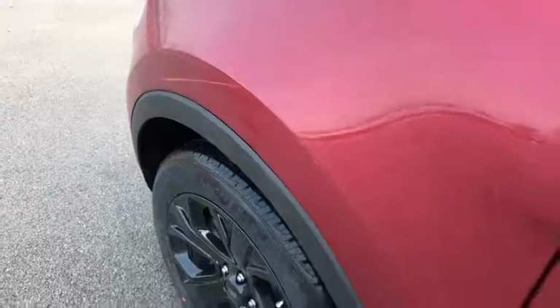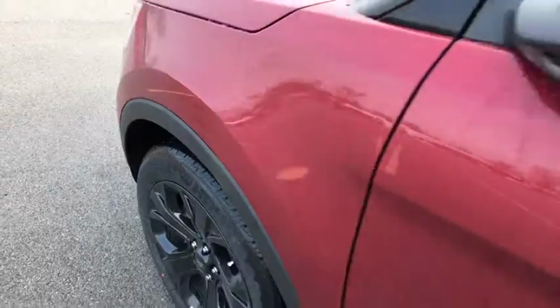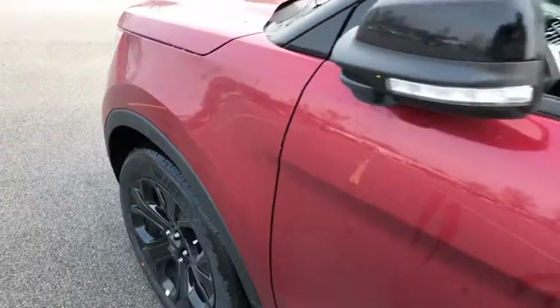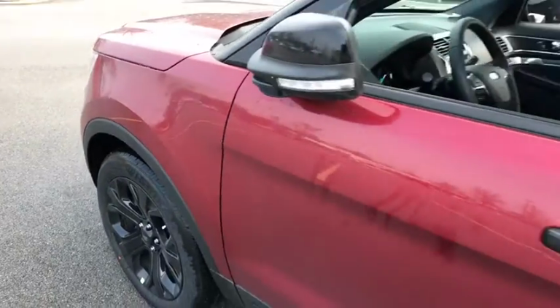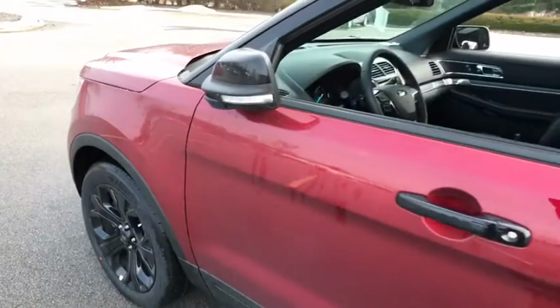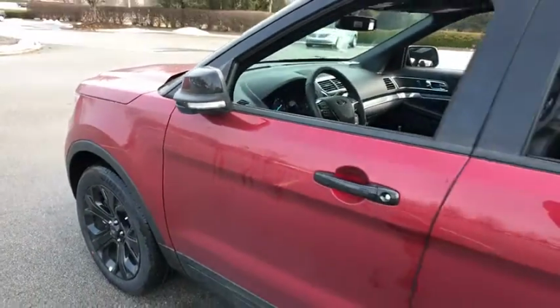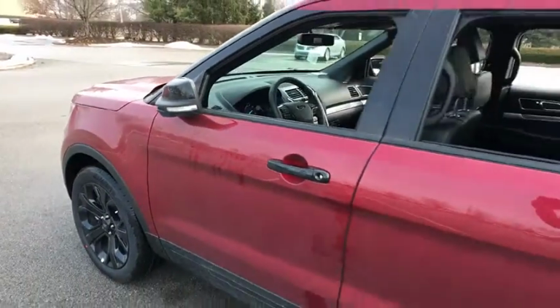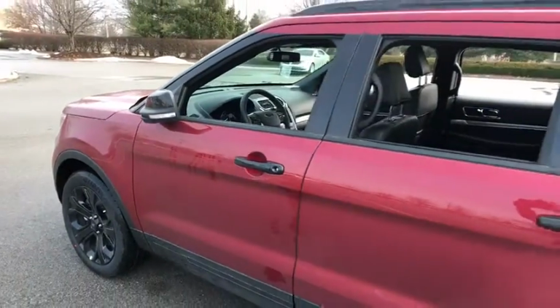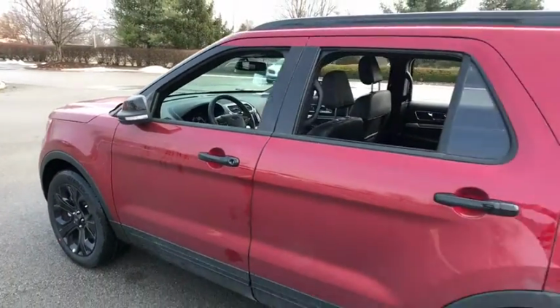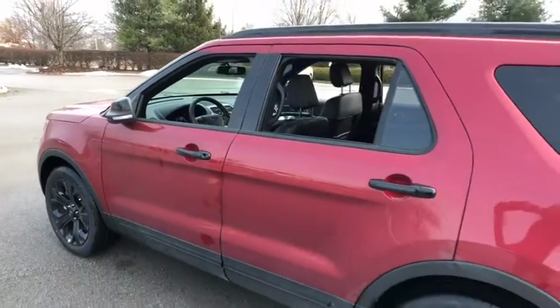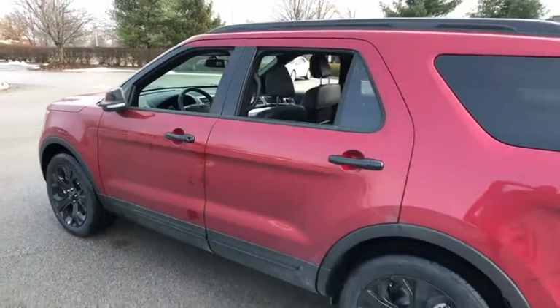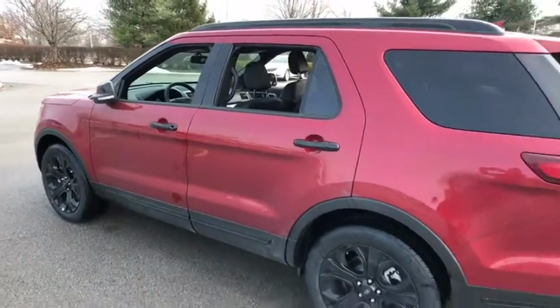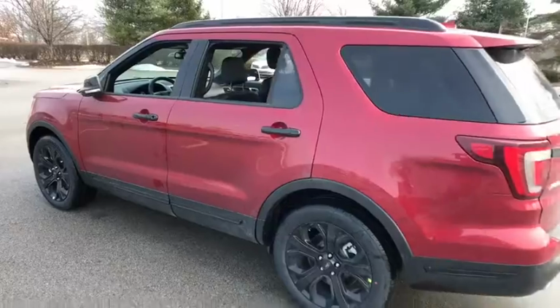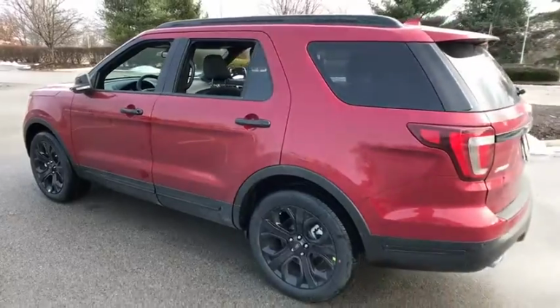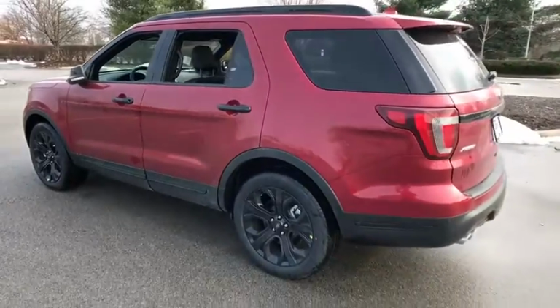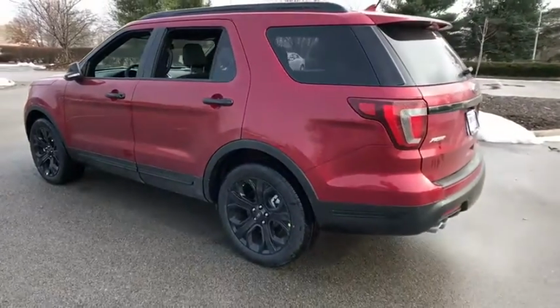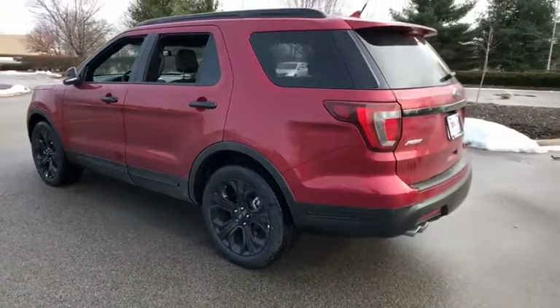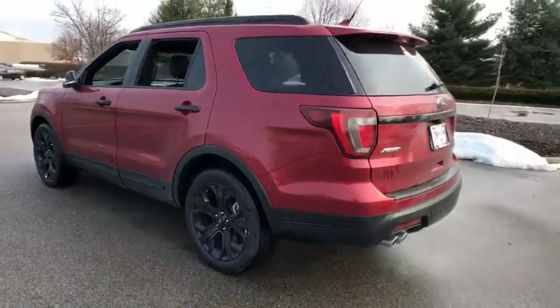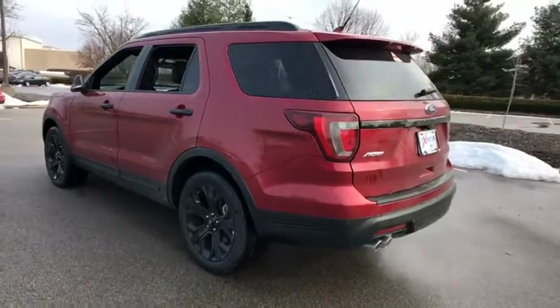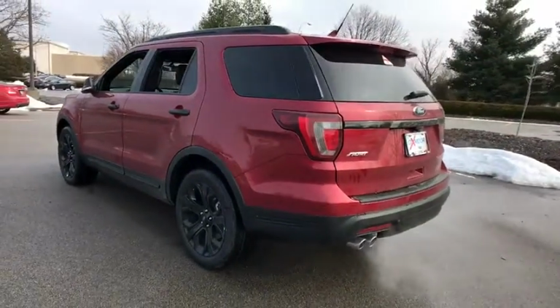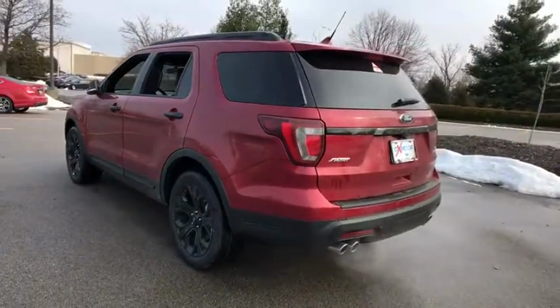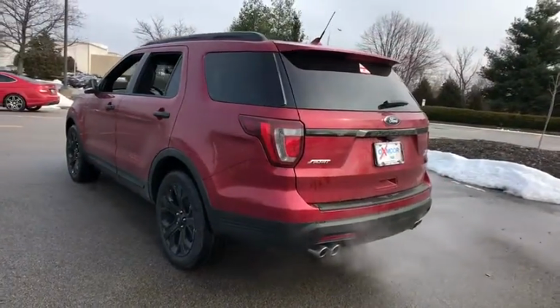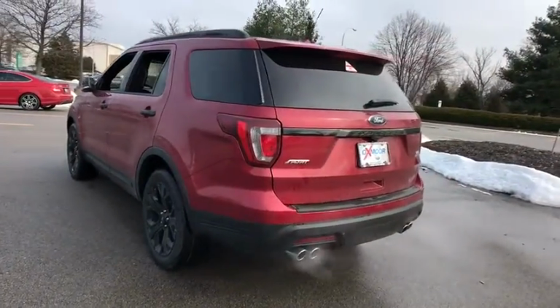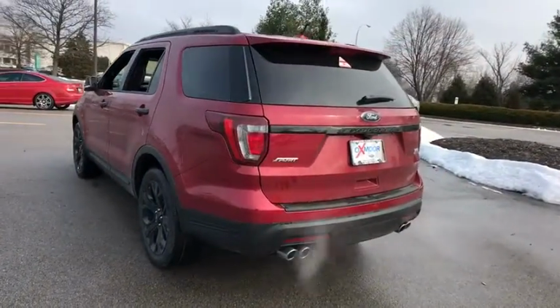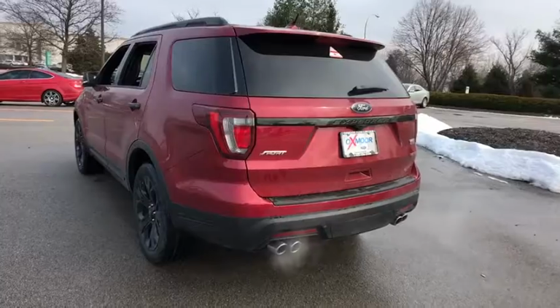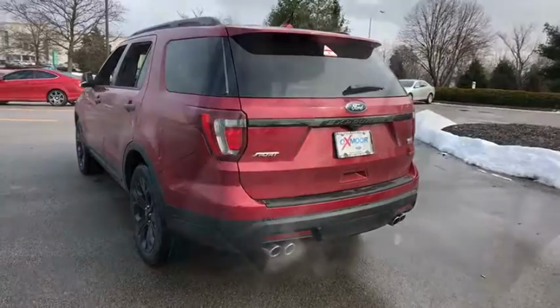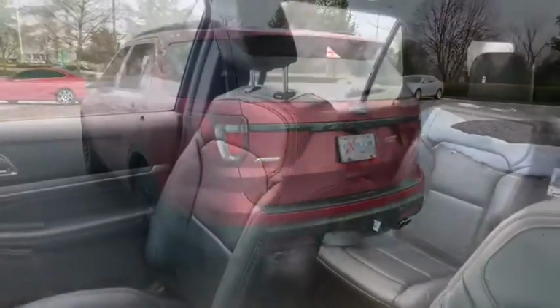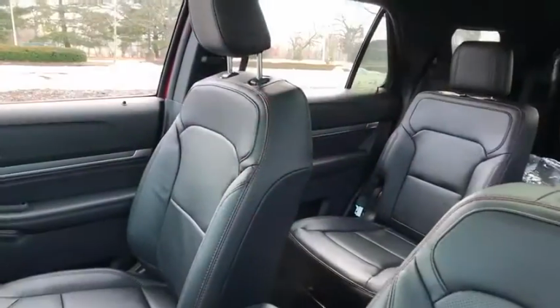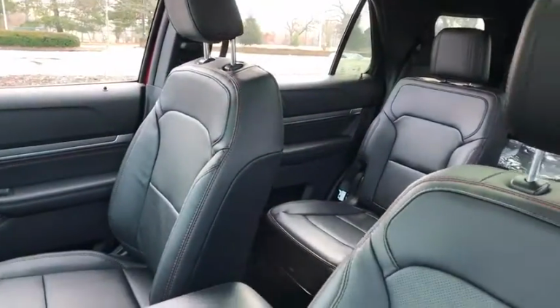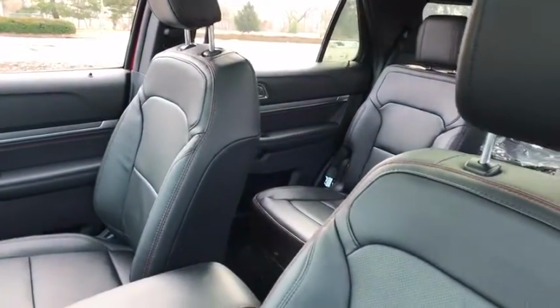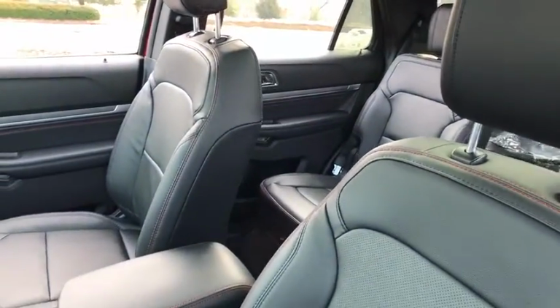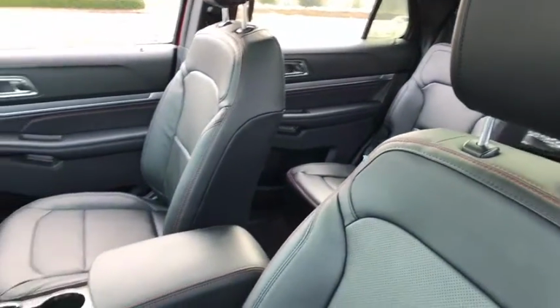2019 Ford Explorer. You've got a lot of capabilities to call on in a Ford Explorer. Don't underestimate your choices. This vehicle has less than 100 miles. Here are some of this vehicle's great options.